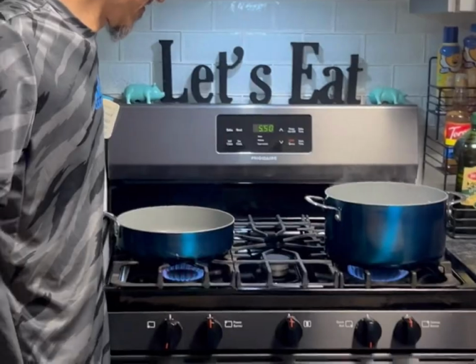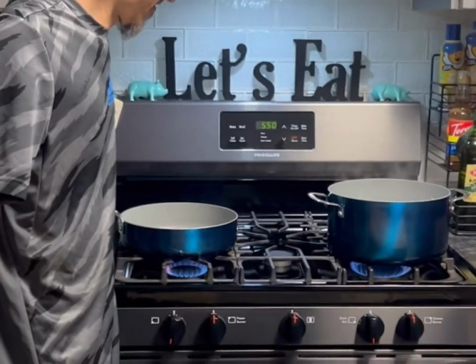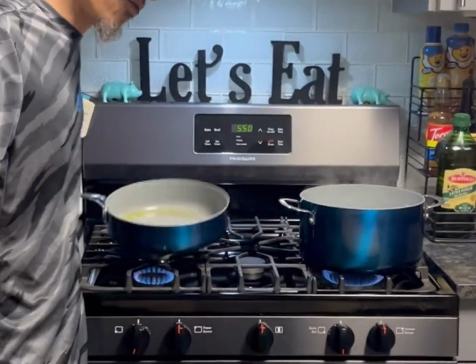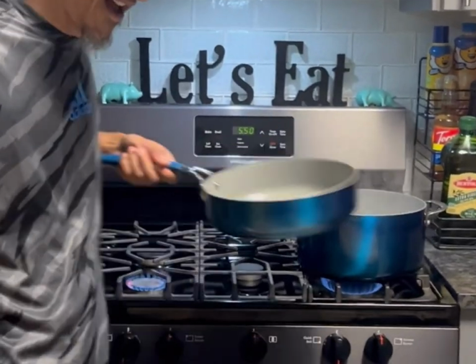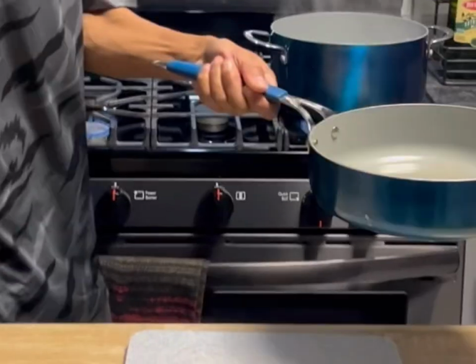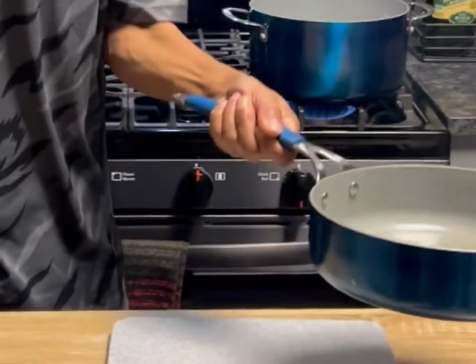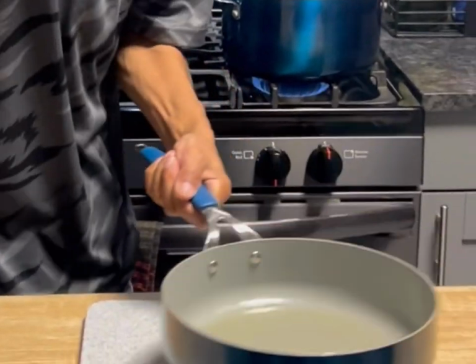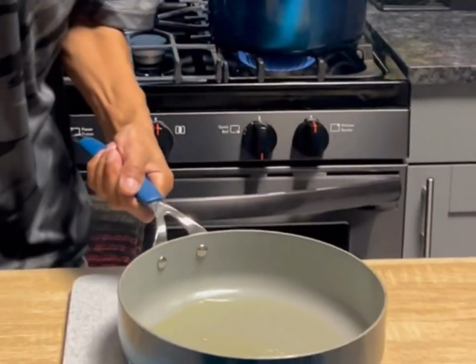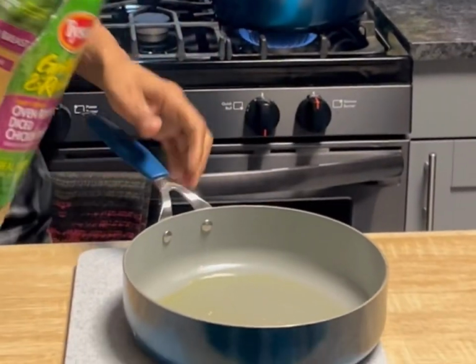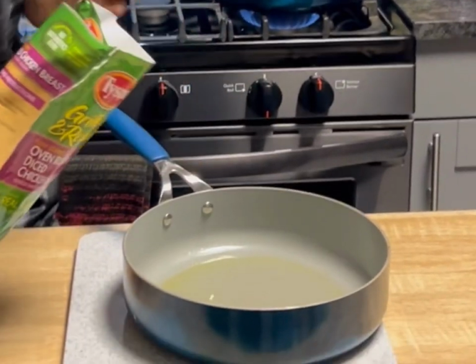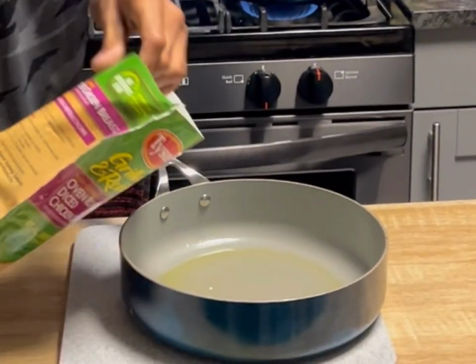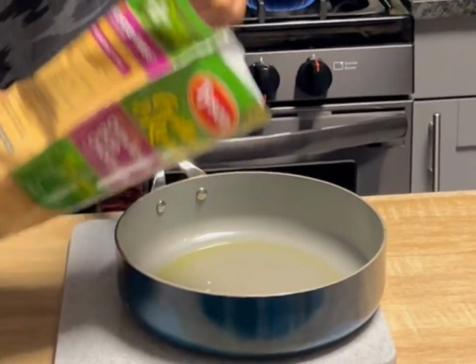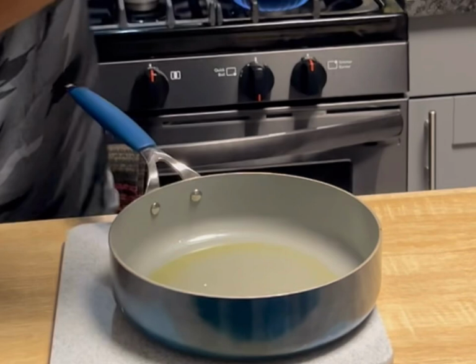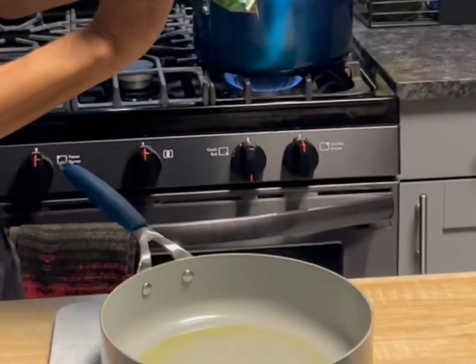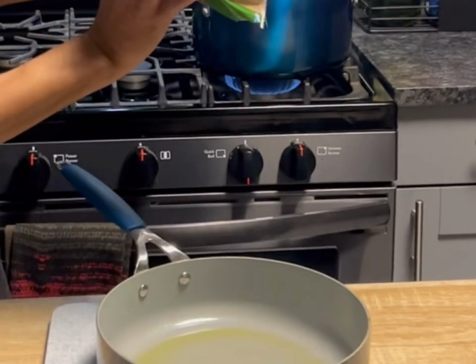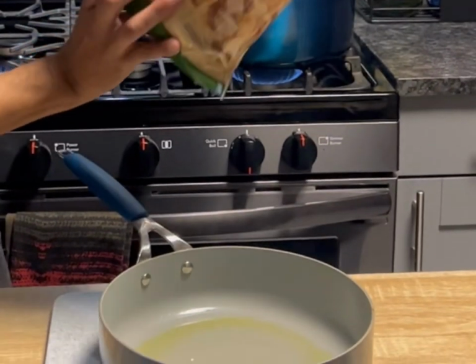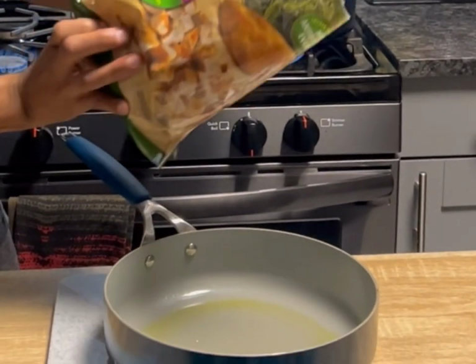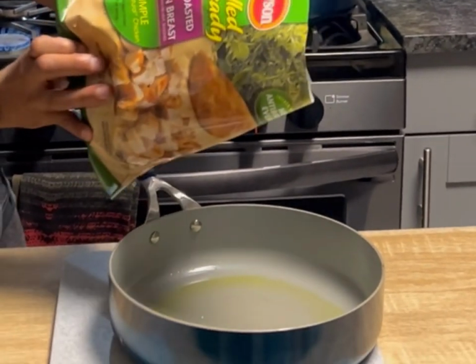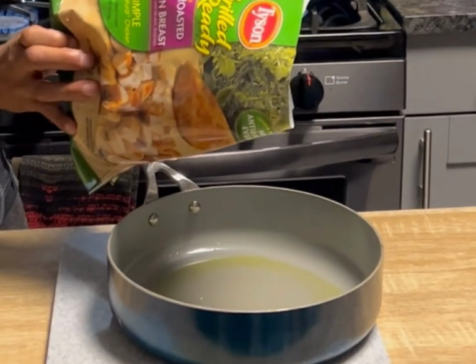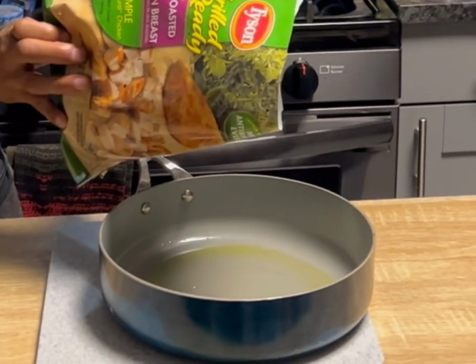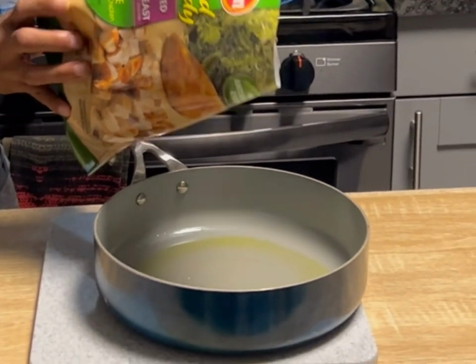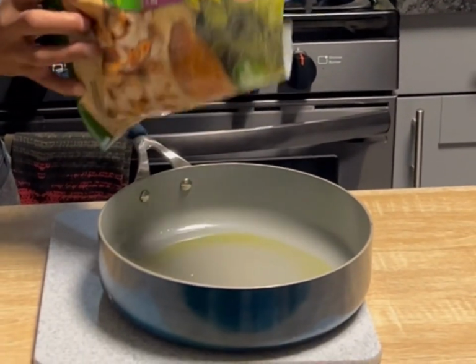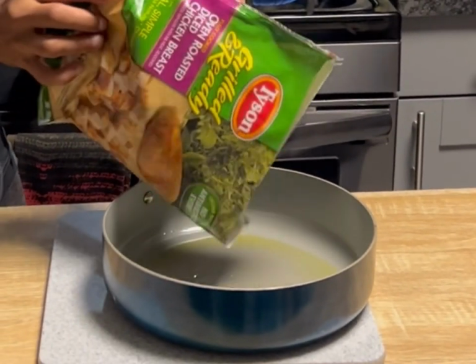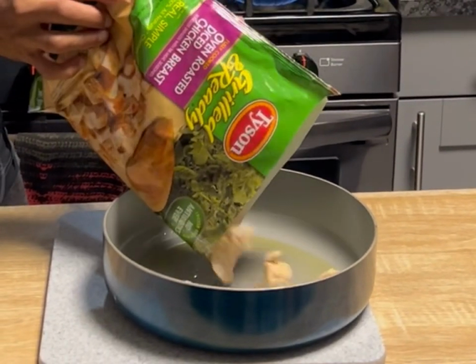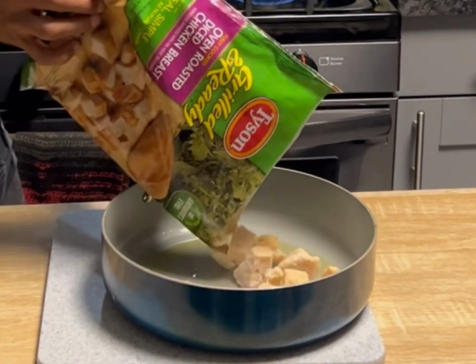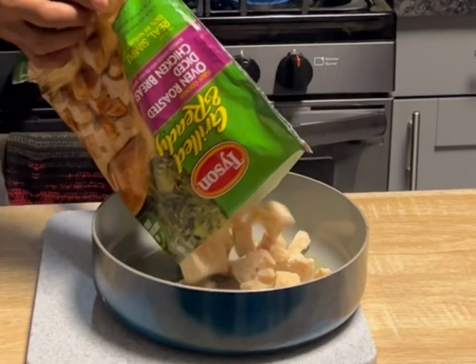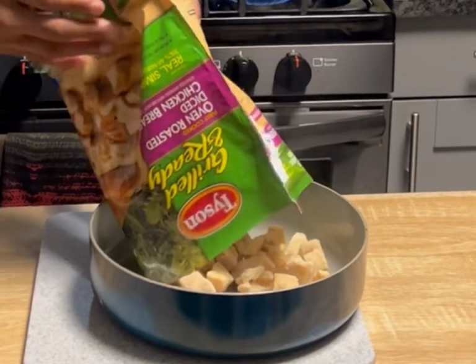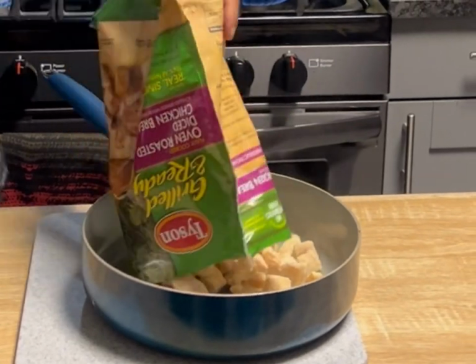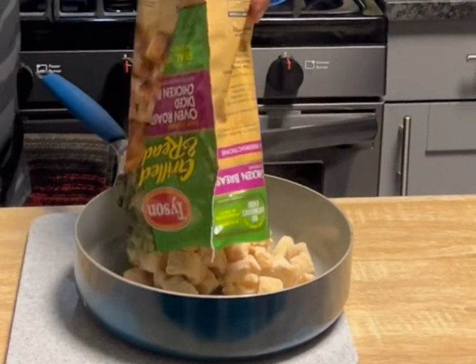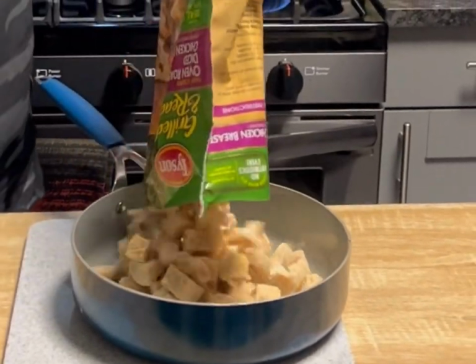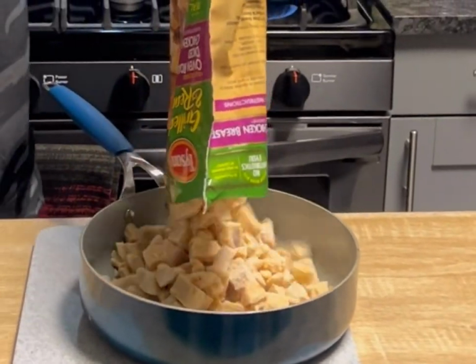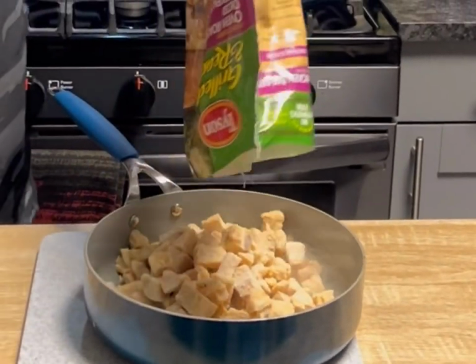We're going to grab a hot pan and make oven roasted diced chicken breast — 100% already cooked. We just have to brown them up.